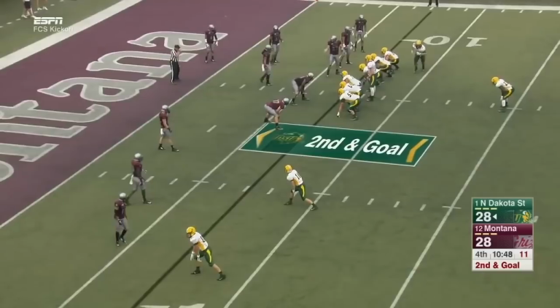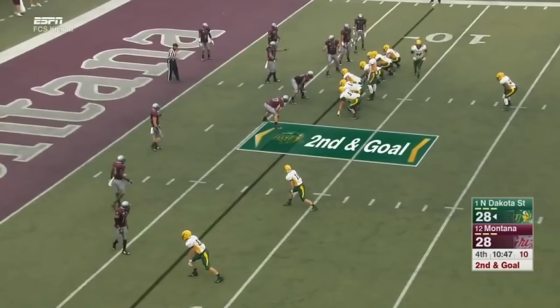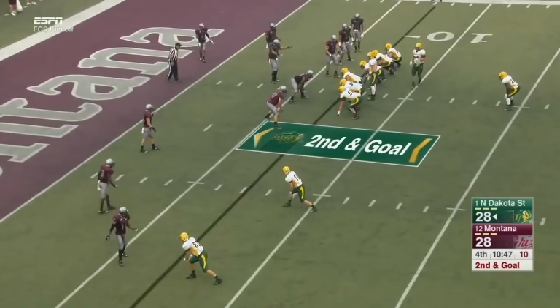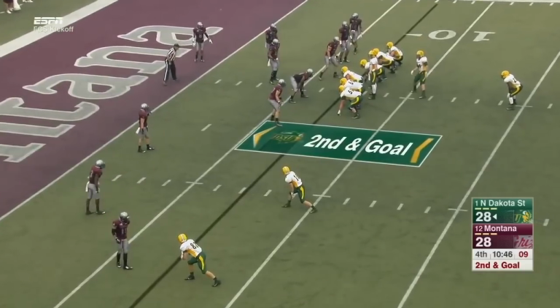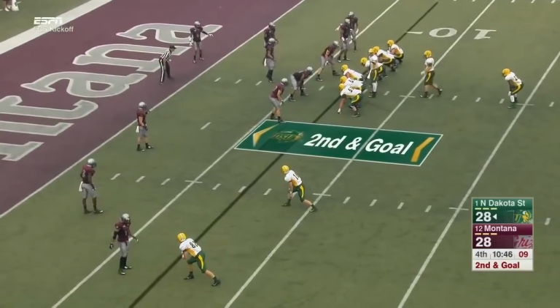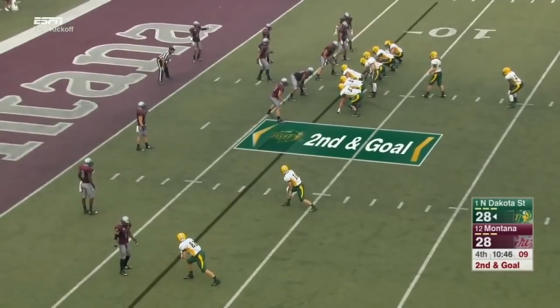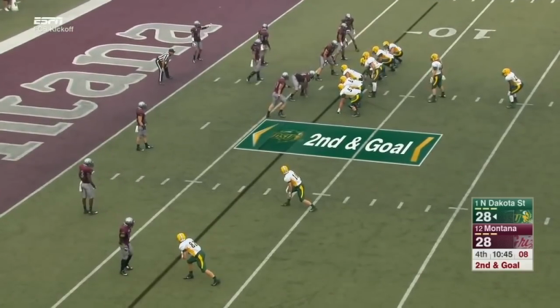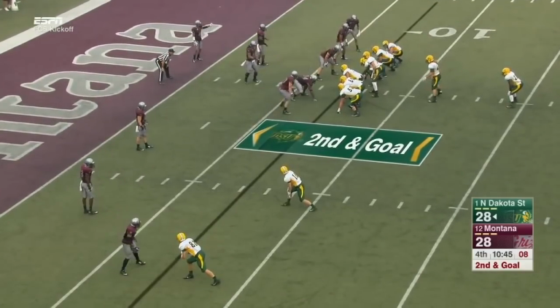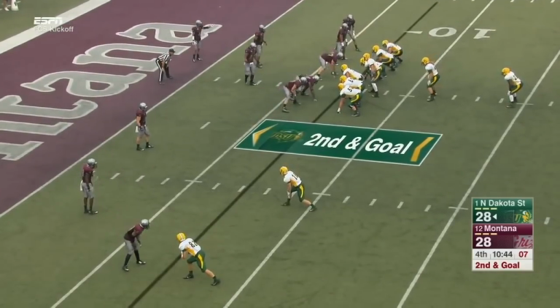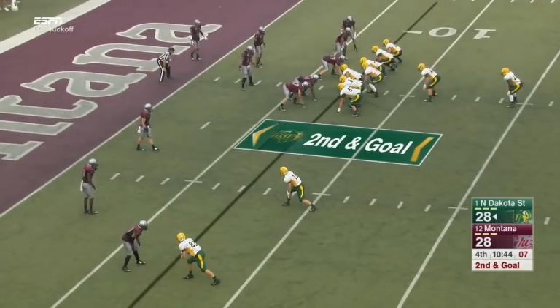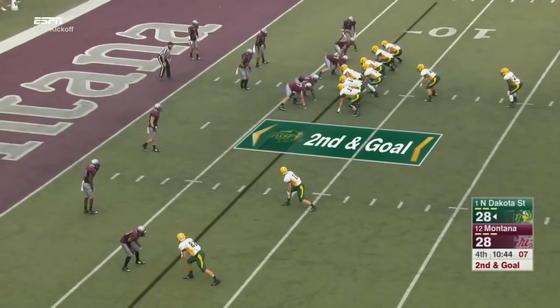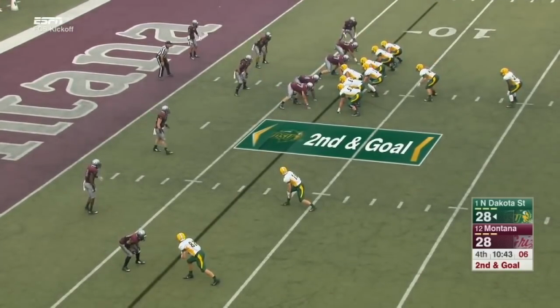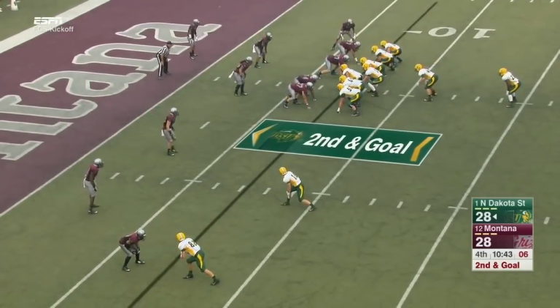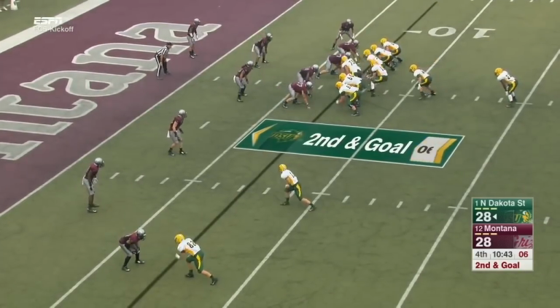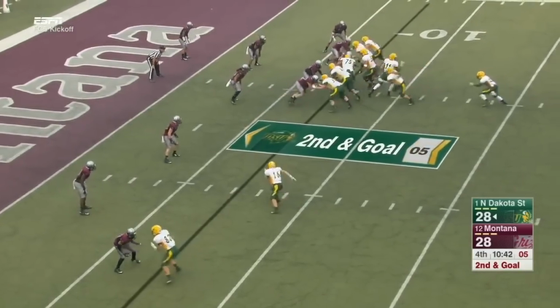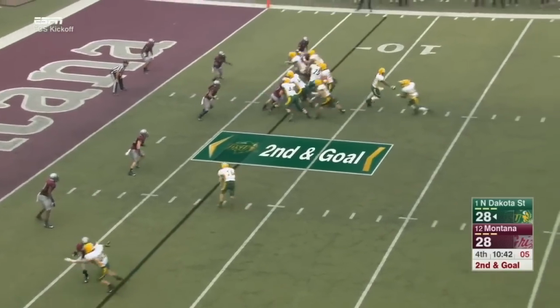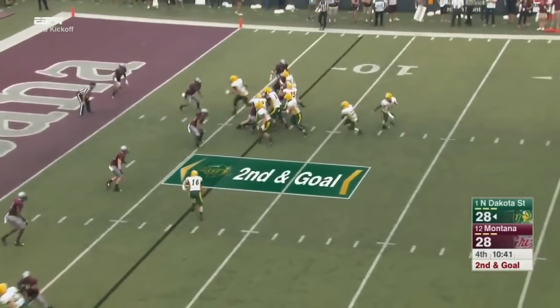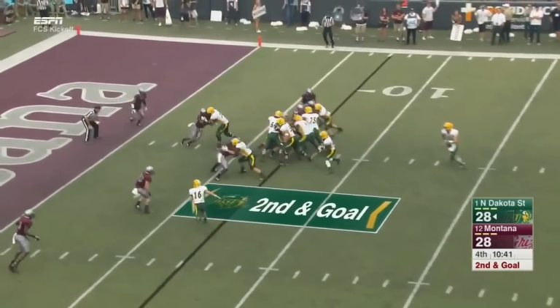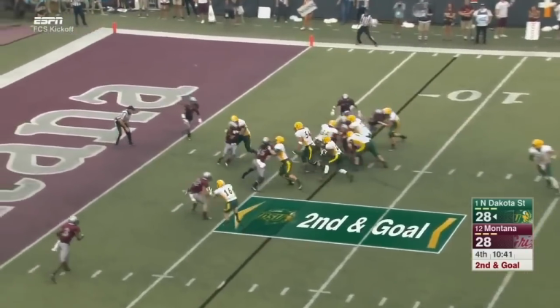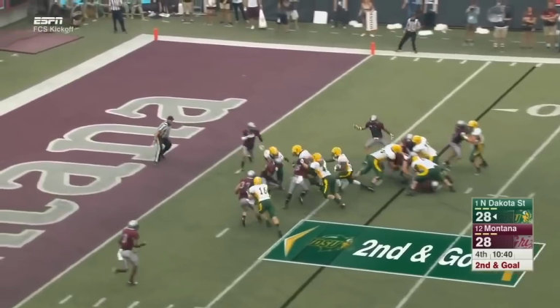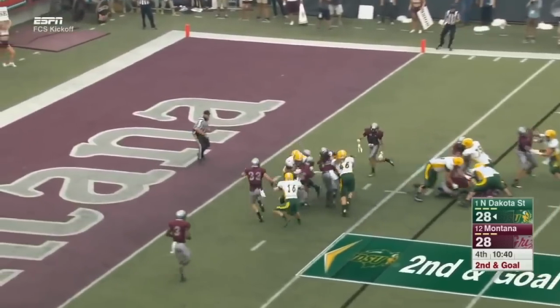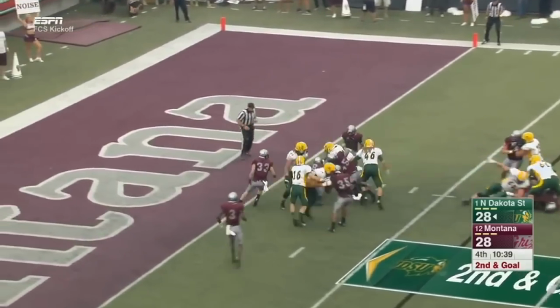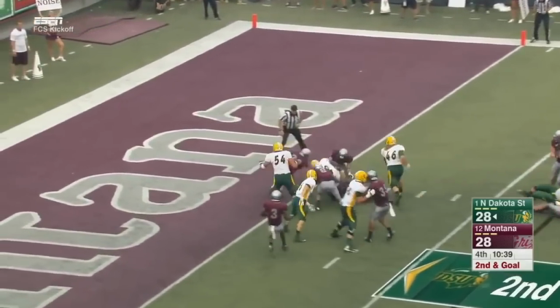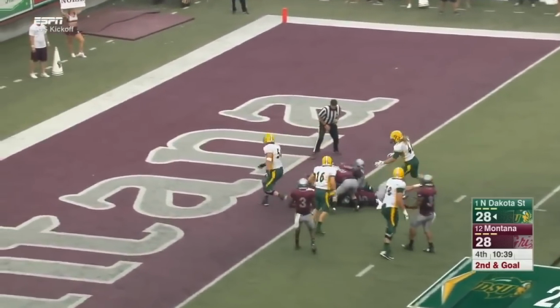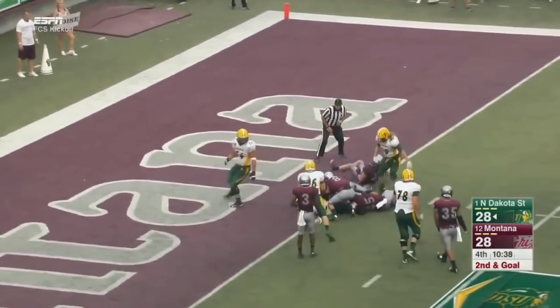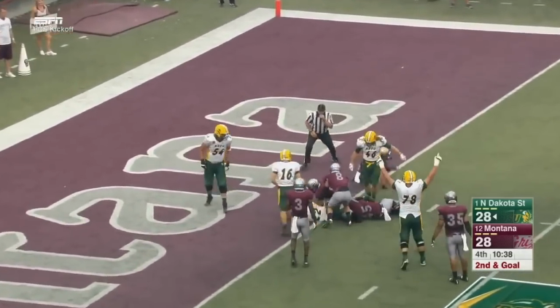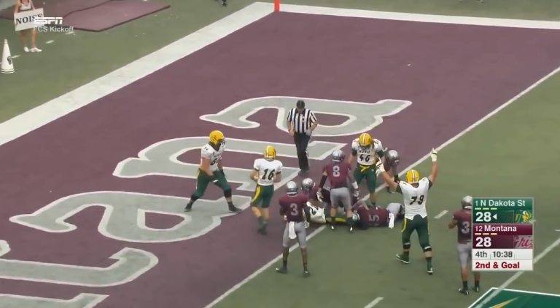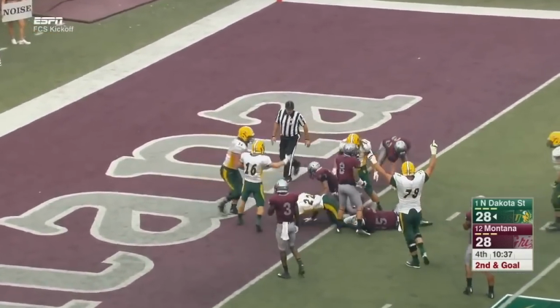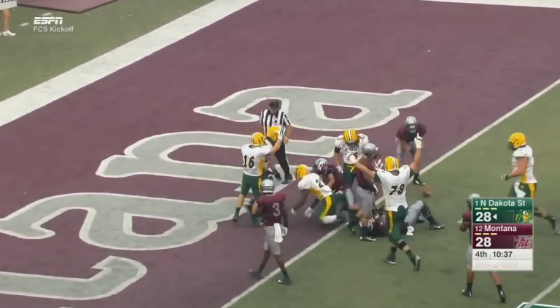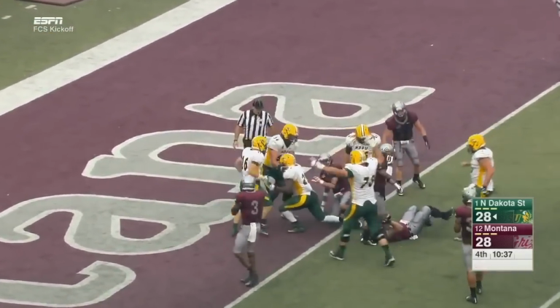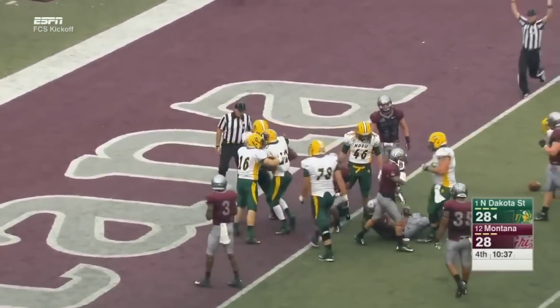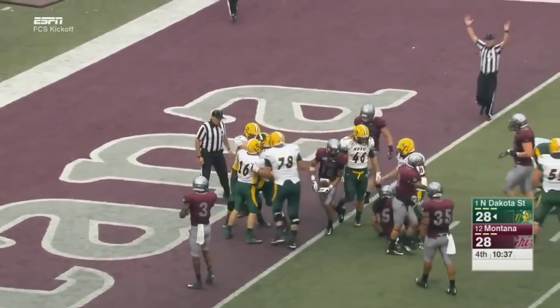They give him a fullback. There he comes — here comes Frazier, off the sideline, picking his way, battling to the end zone. Touchdown, Bison!